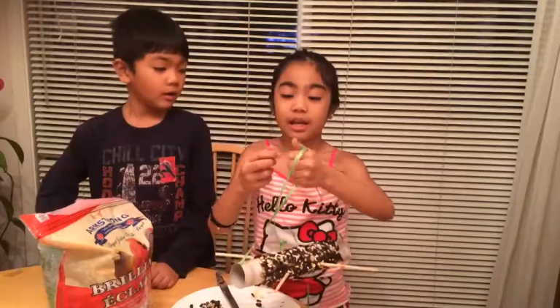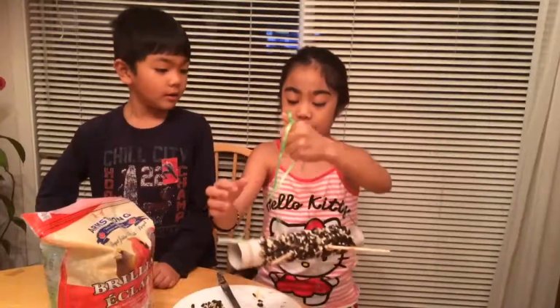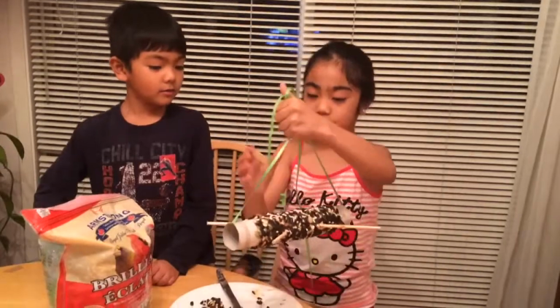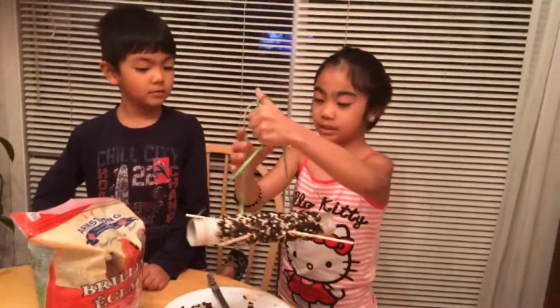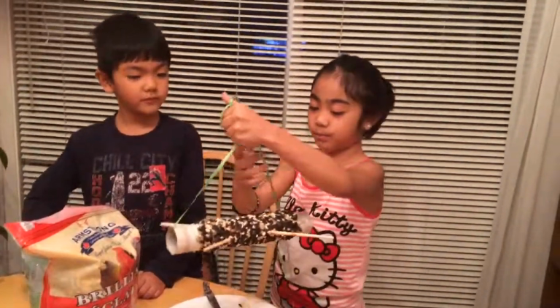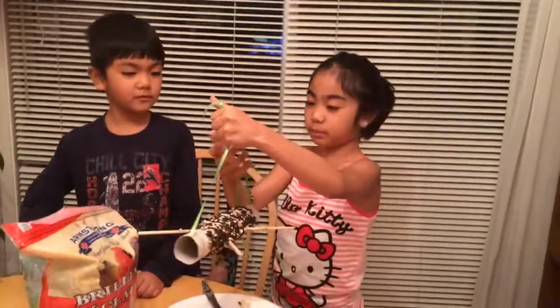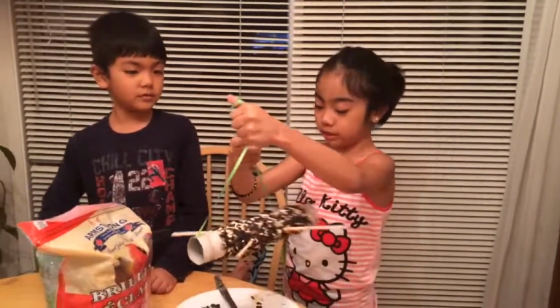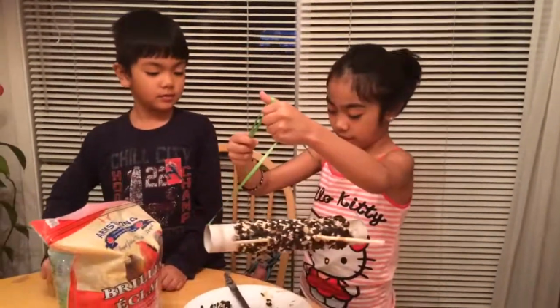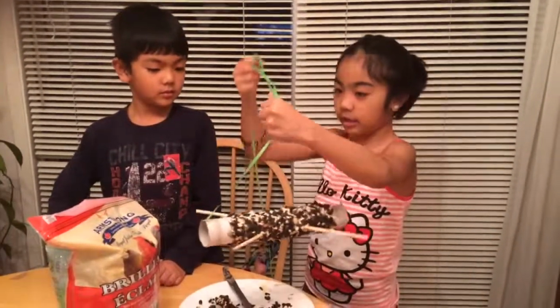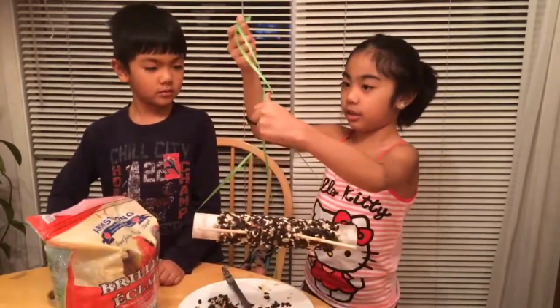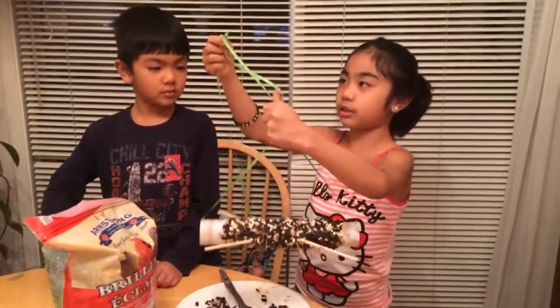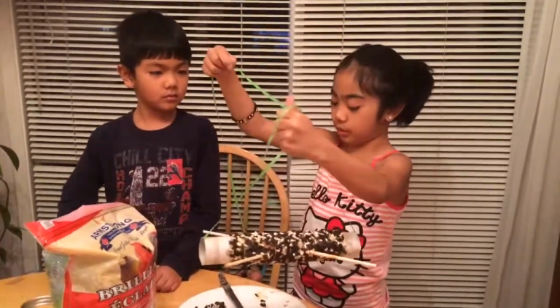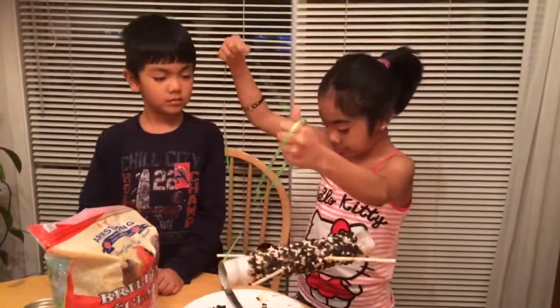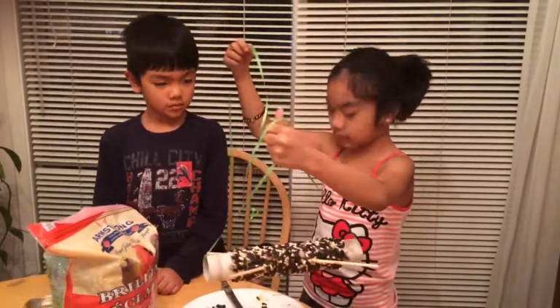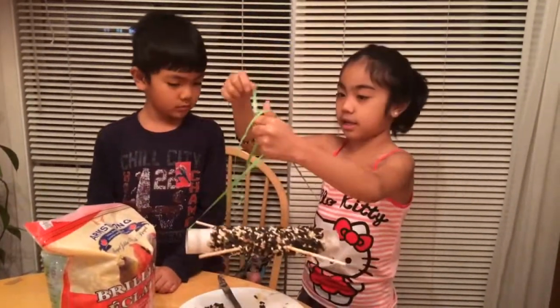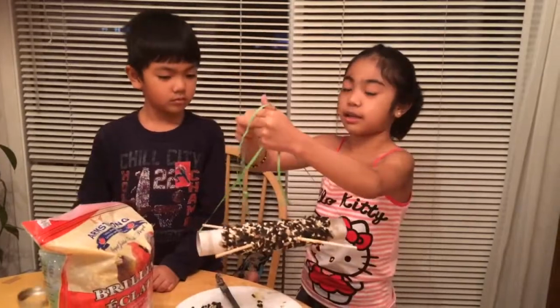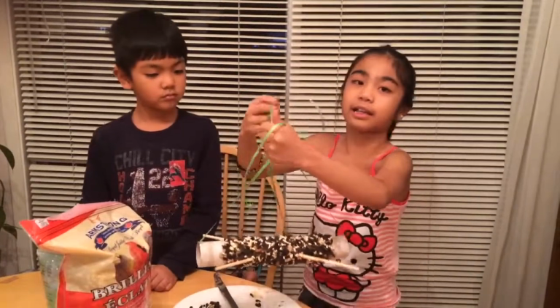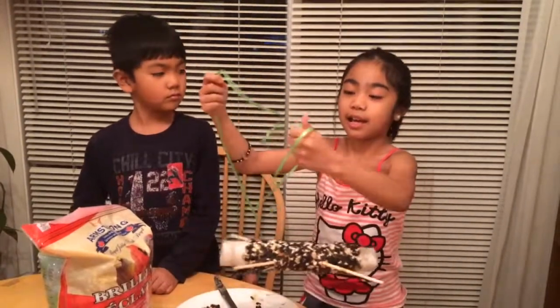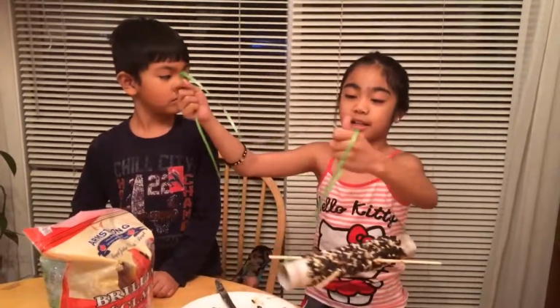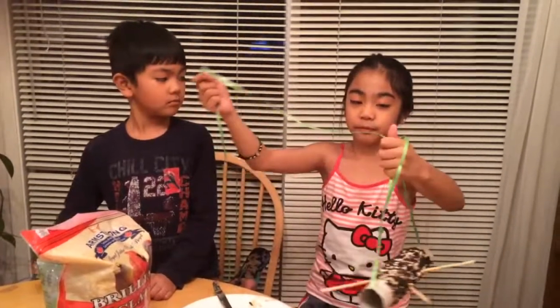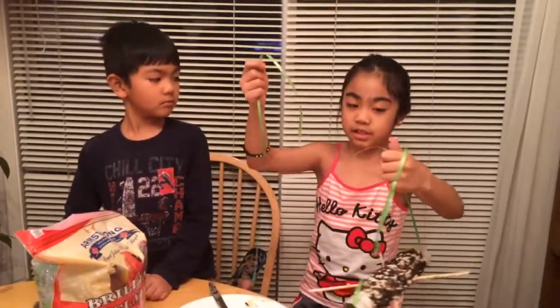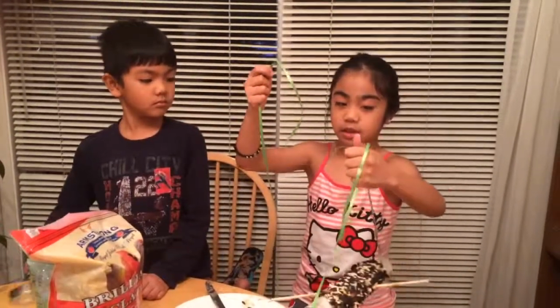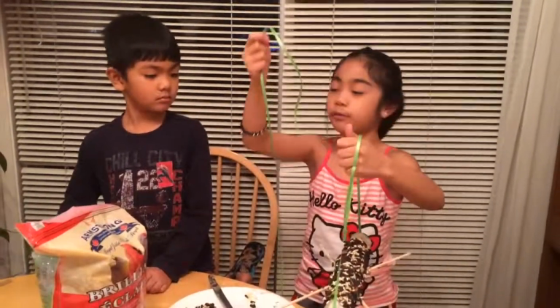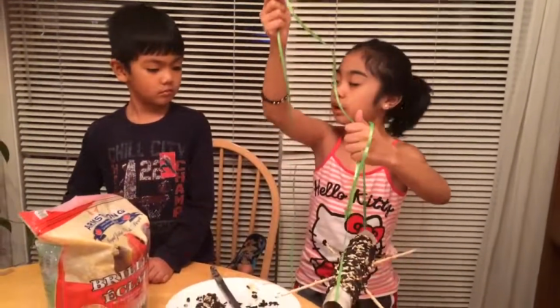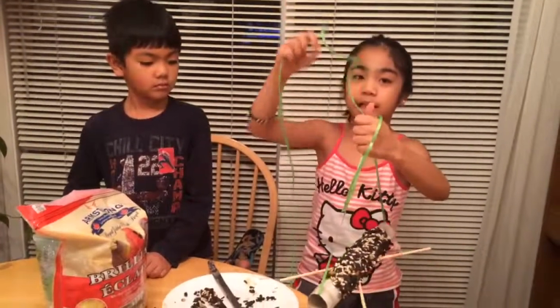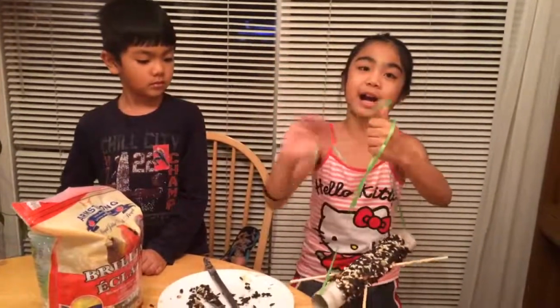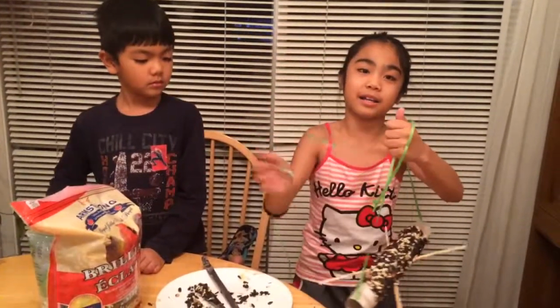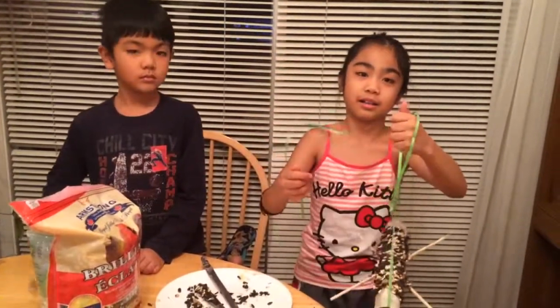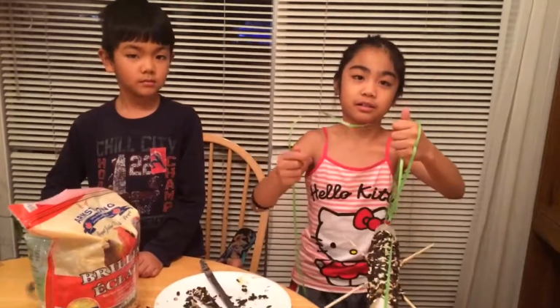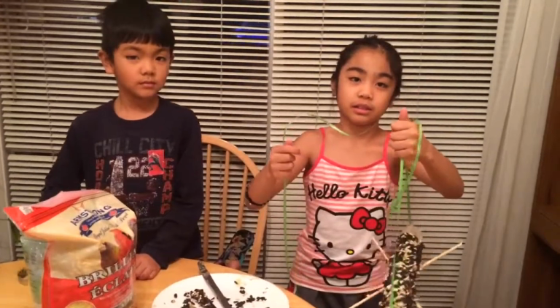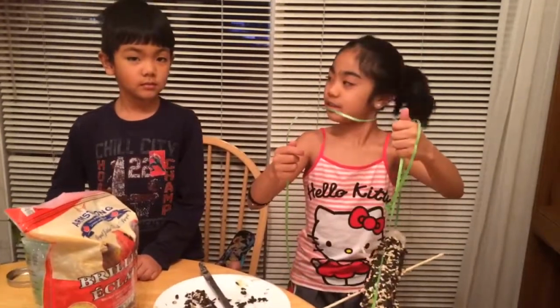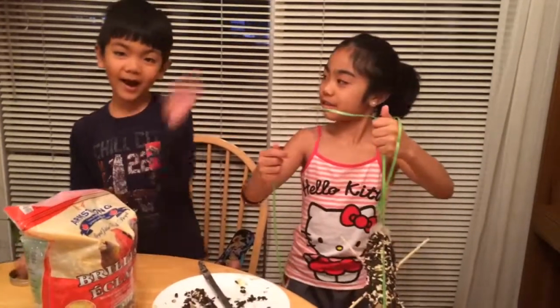And now we just finished putting the string. All you need to do now is just tie it and then hang it. And now you're finished. Thank you for watching and bye!